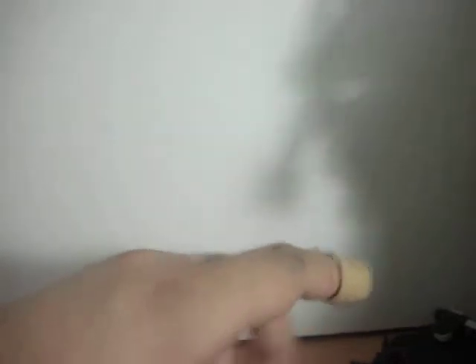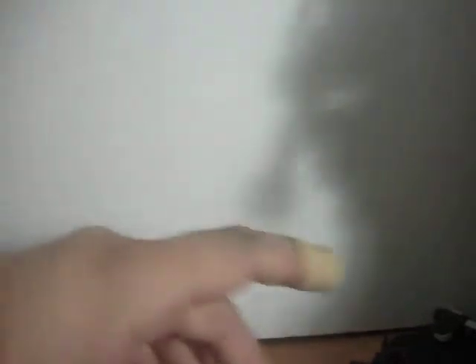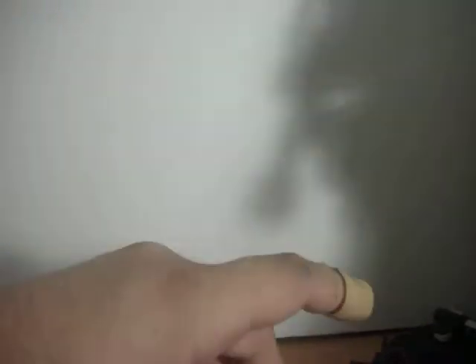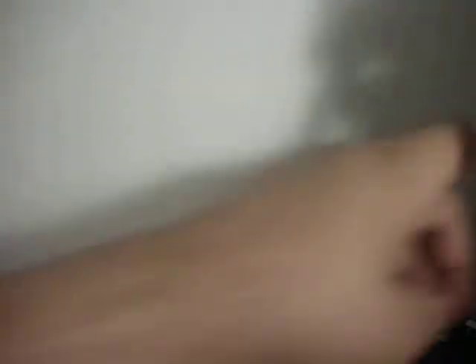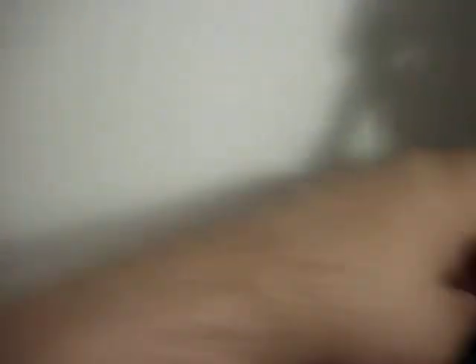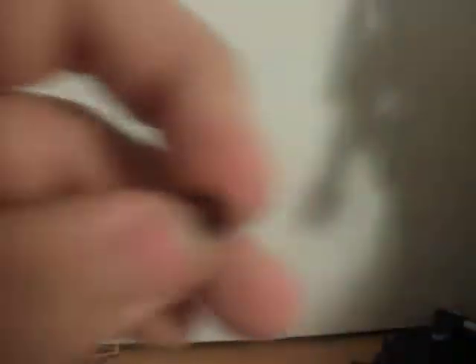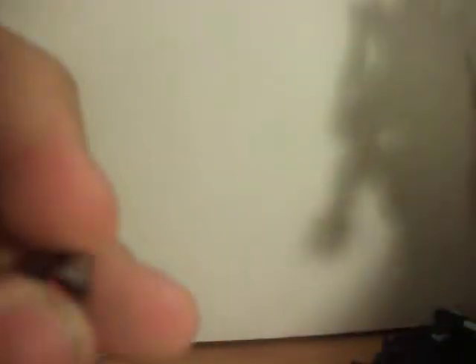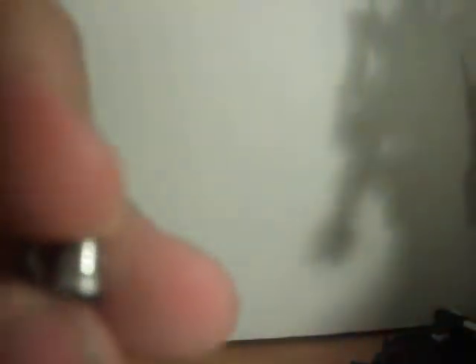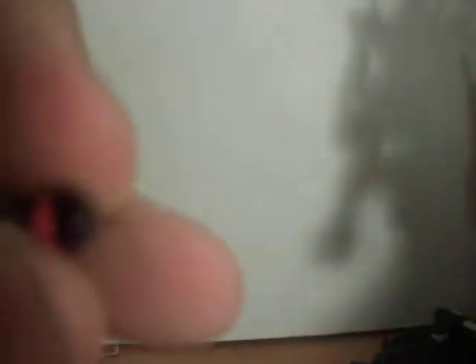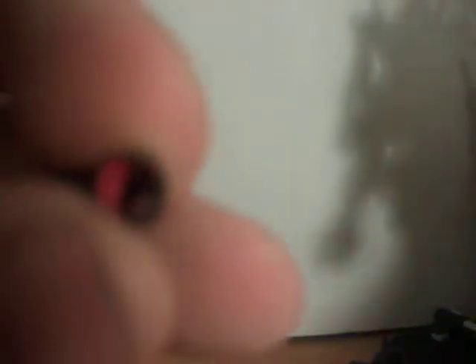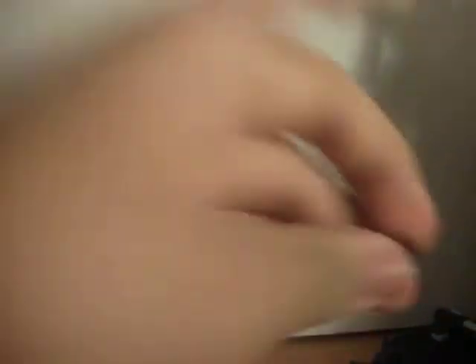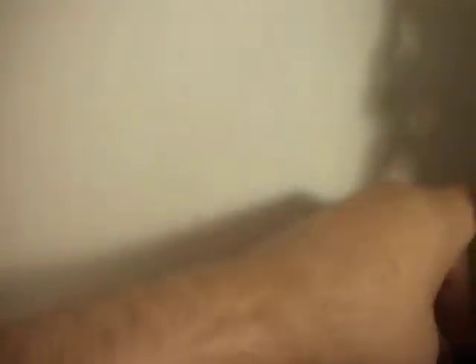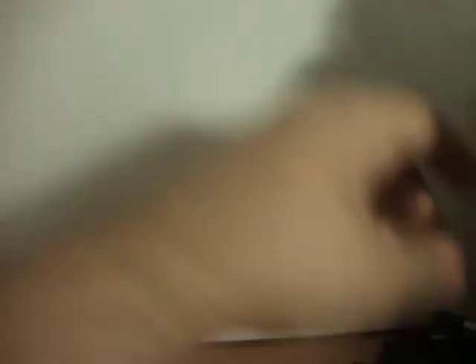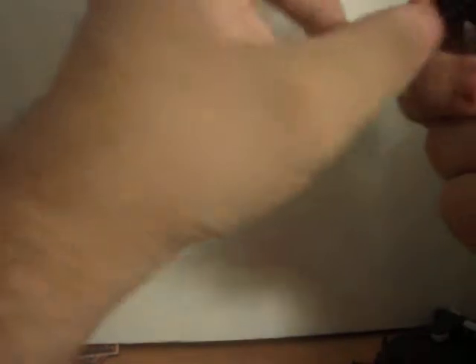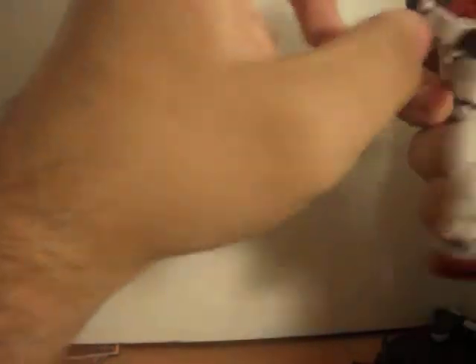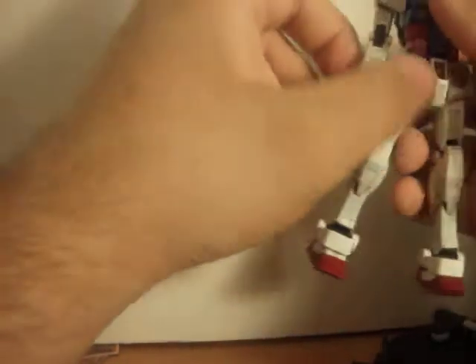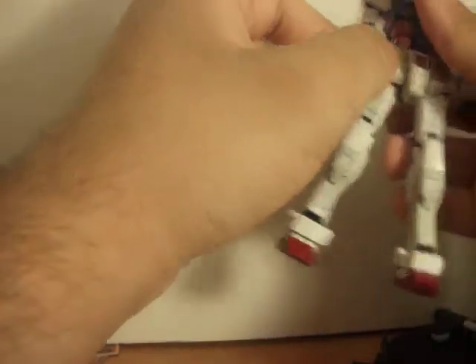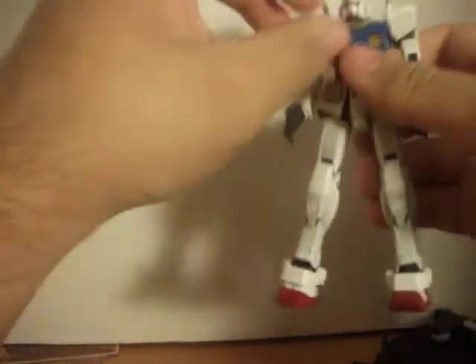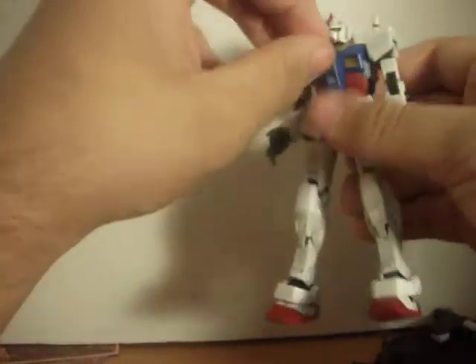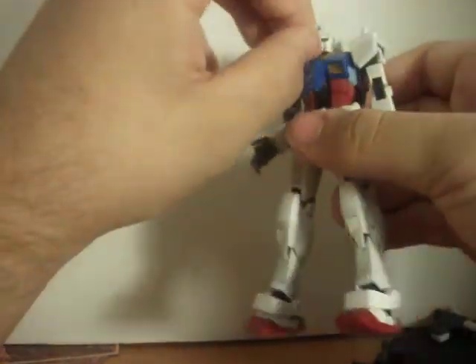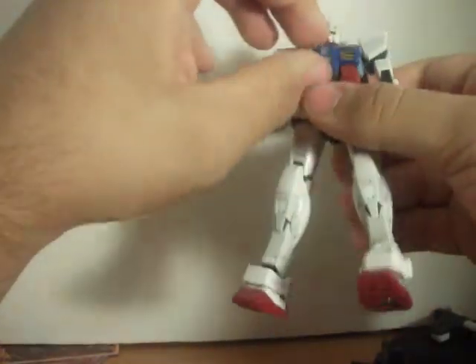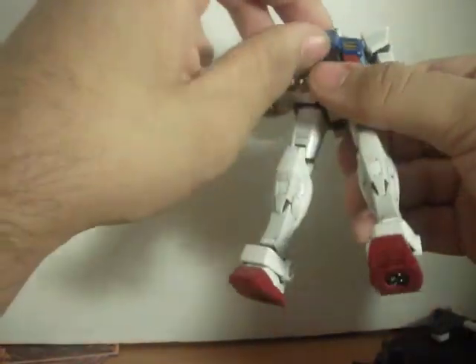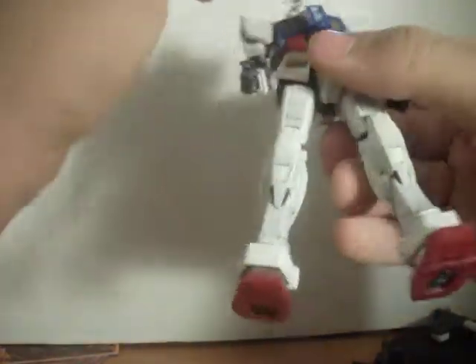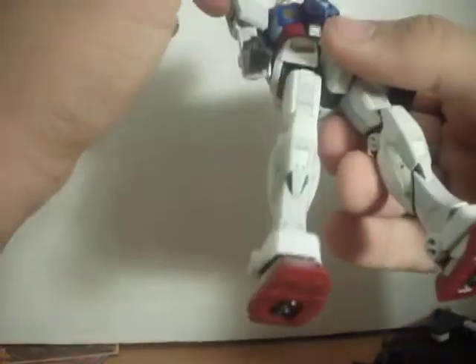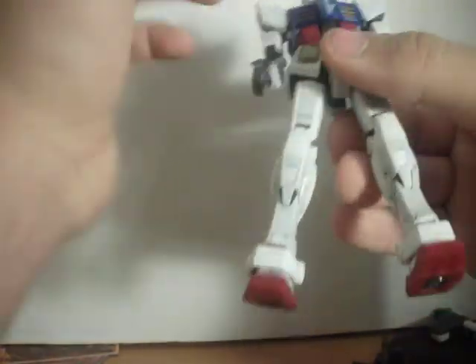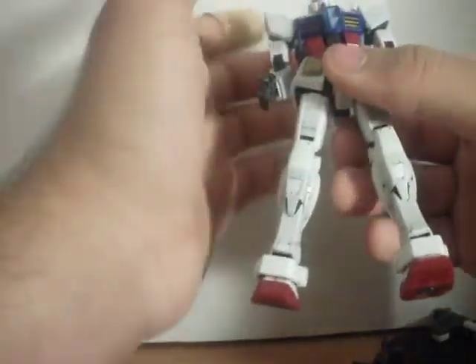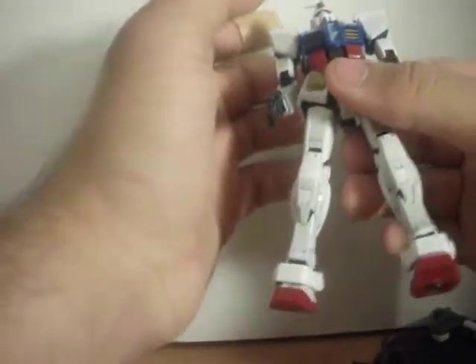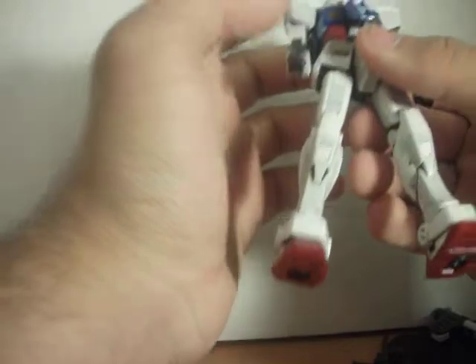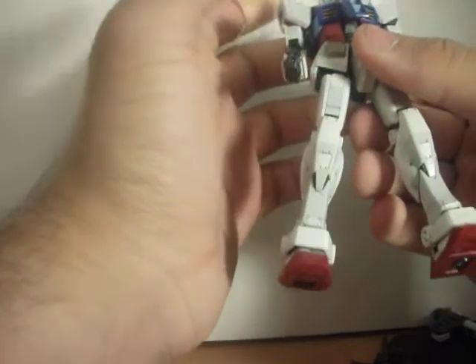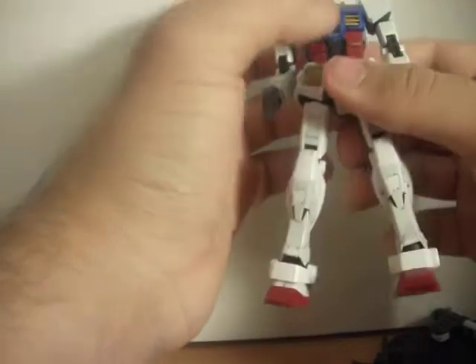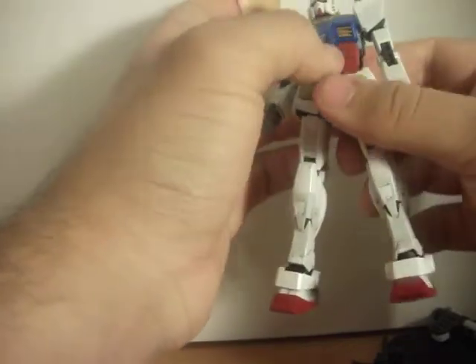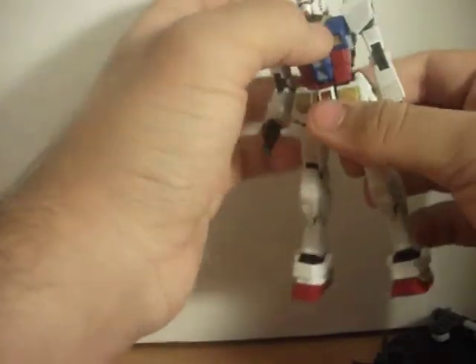I'm getting tired of these thrusters falling off. I painted the thruster silver and the inside red. The cockpit does open, but there's no pilot inside — I'm guessing if I had the core fighter in there, there would be.